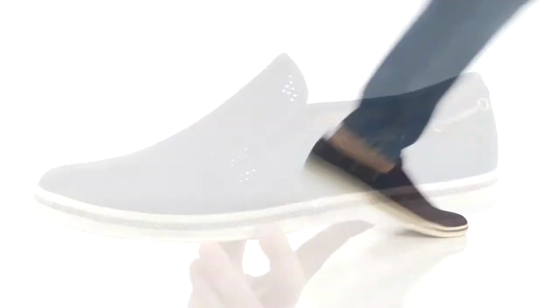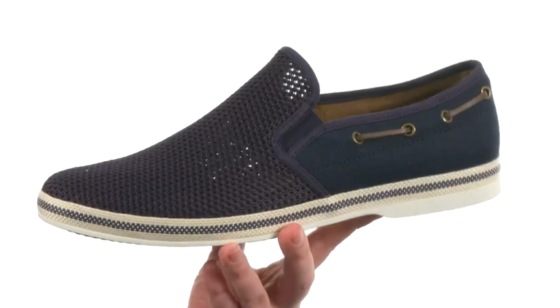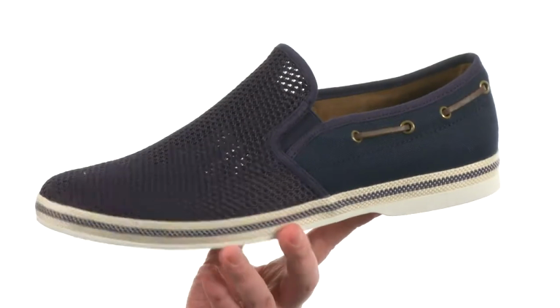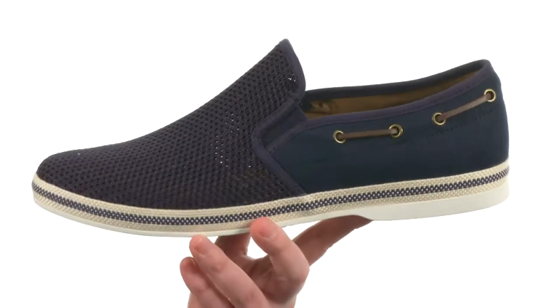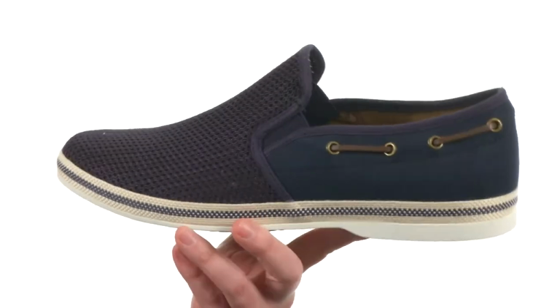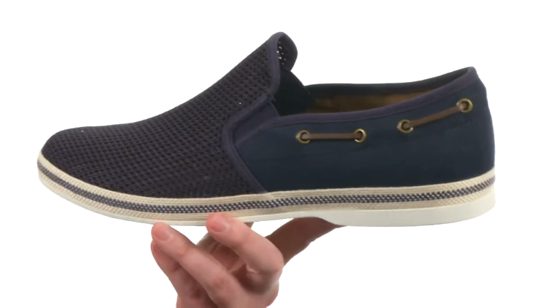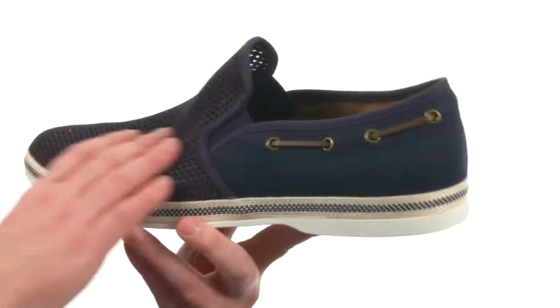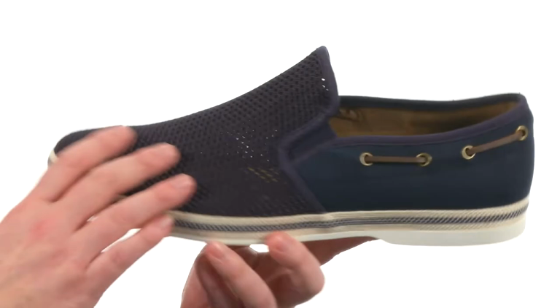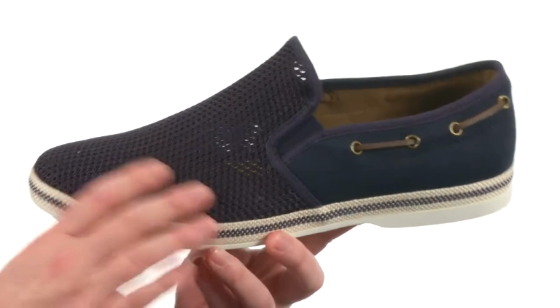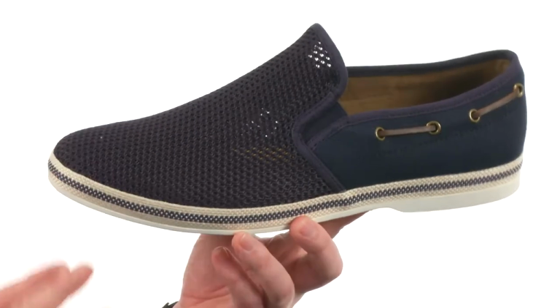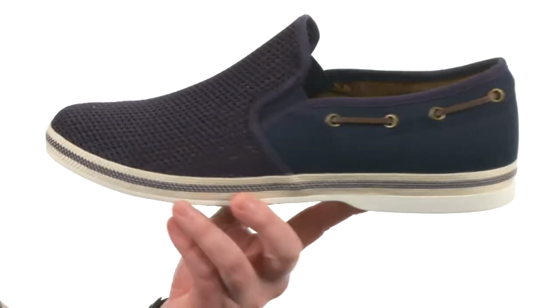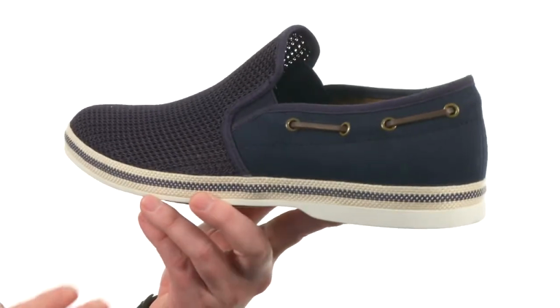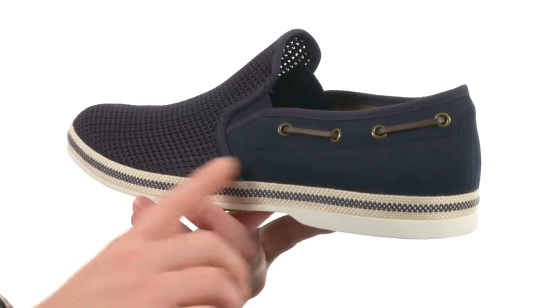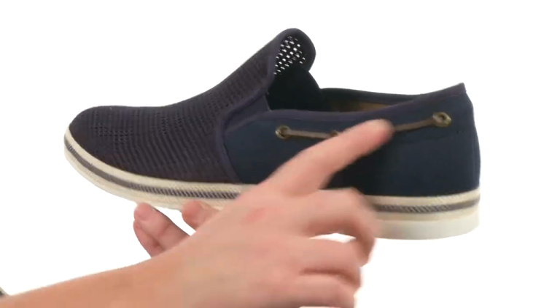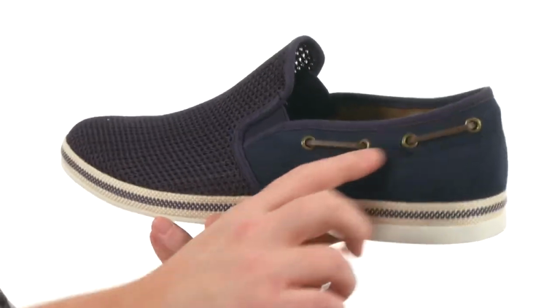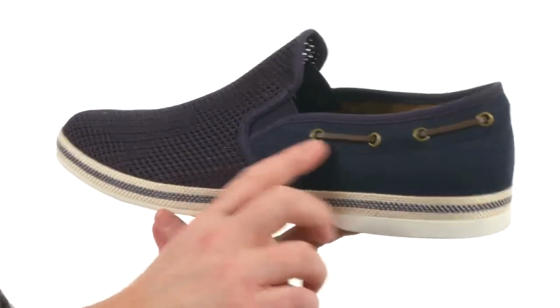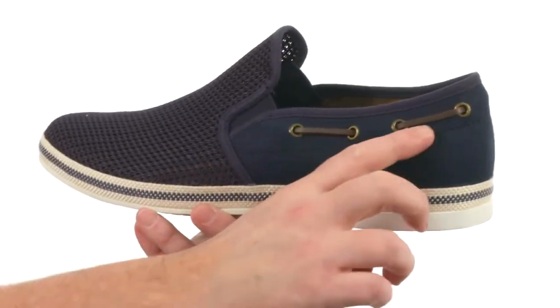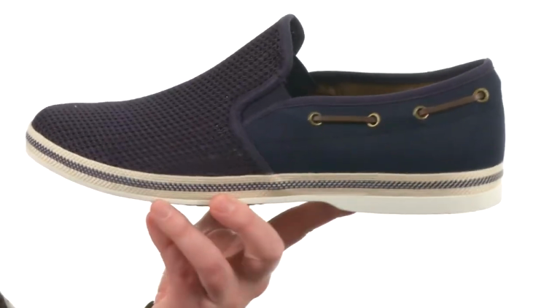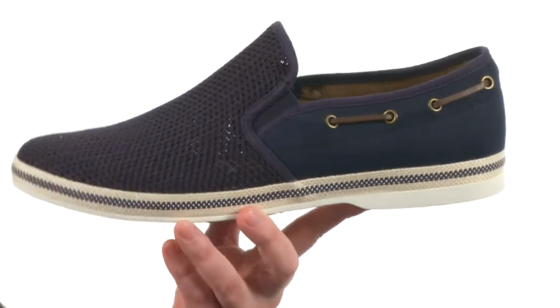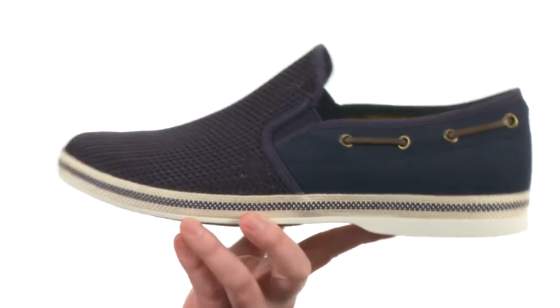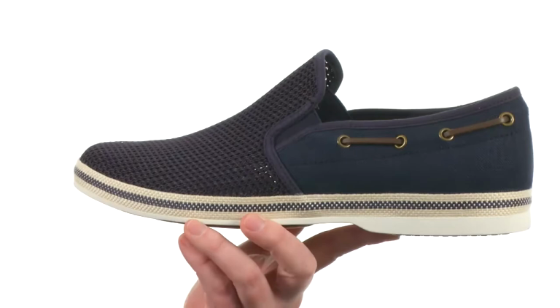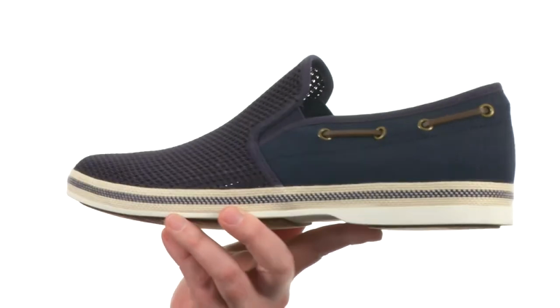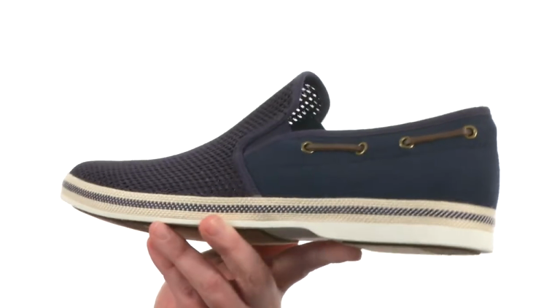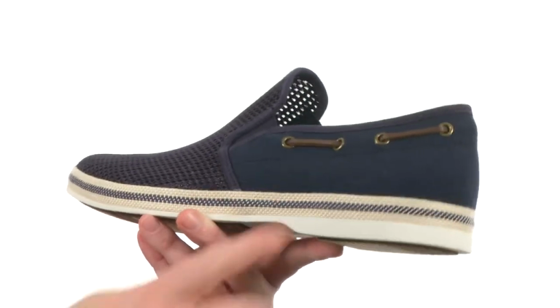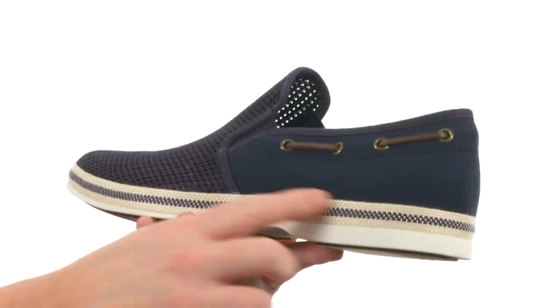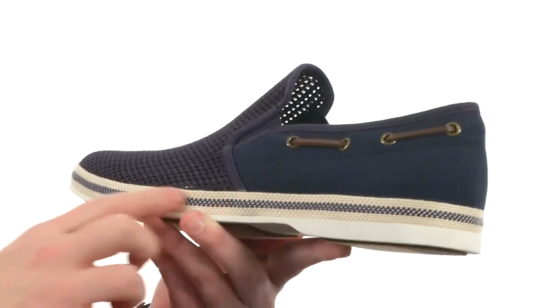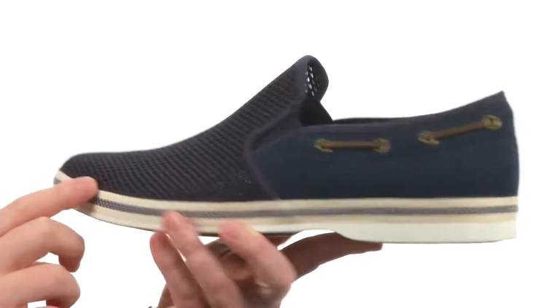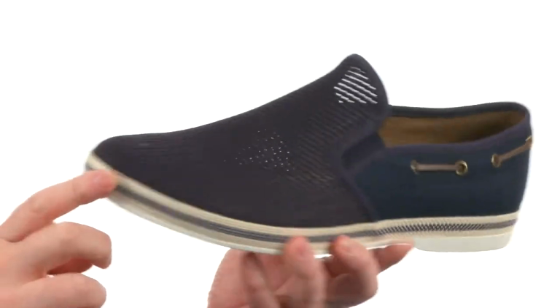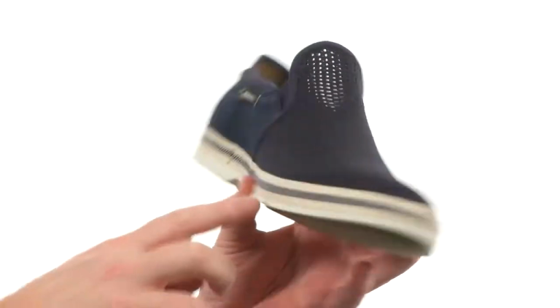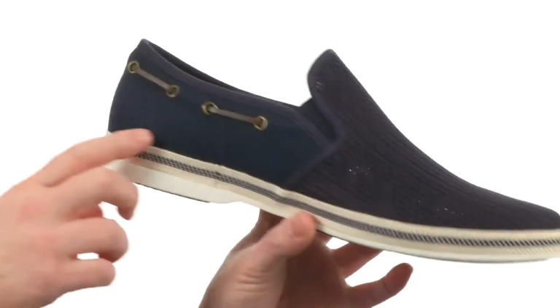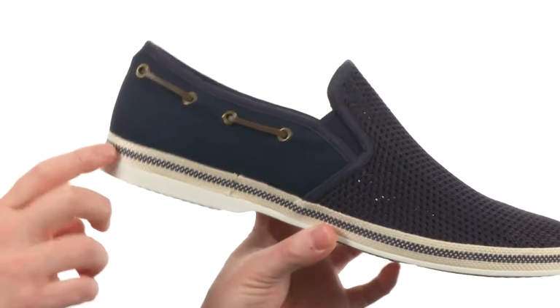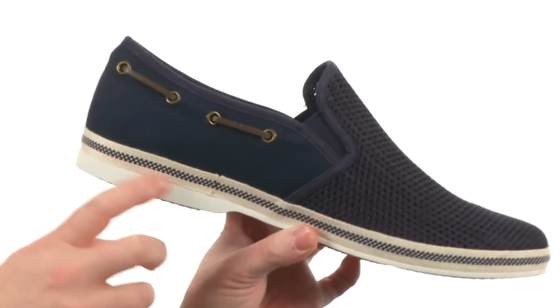These shoes are ready for summer. They're made with this breathable mesh here on the upper and we've got some nice lace detailing back here. The back gives it a little nautical flare, and got this canvas that wraps all the way around.